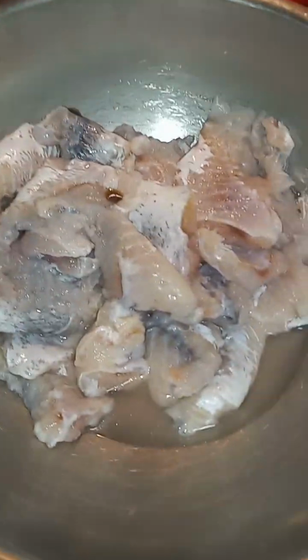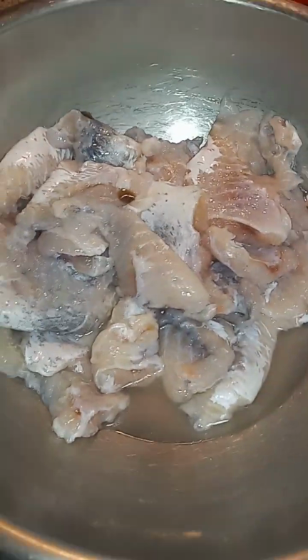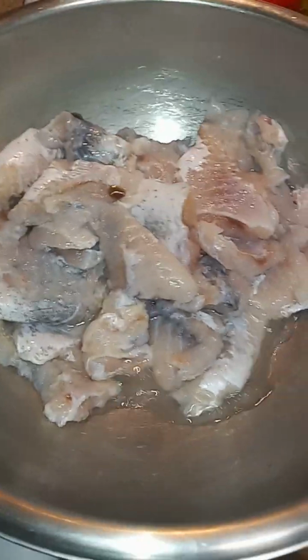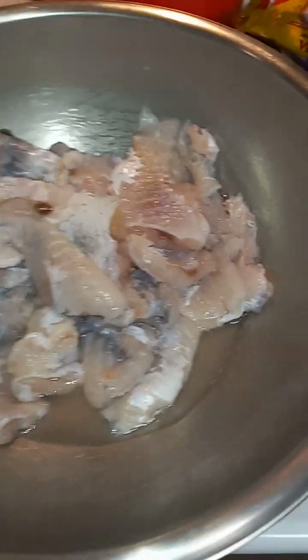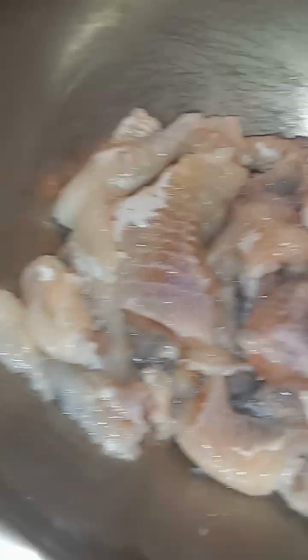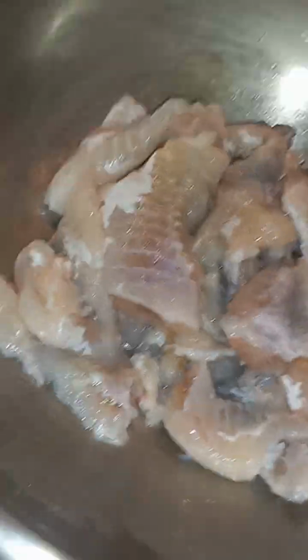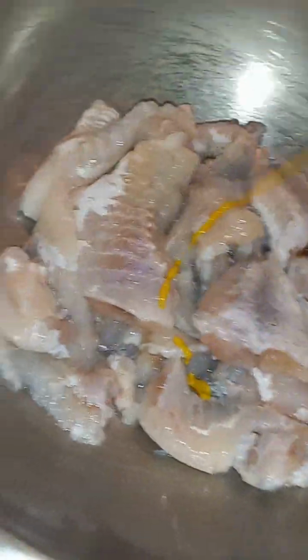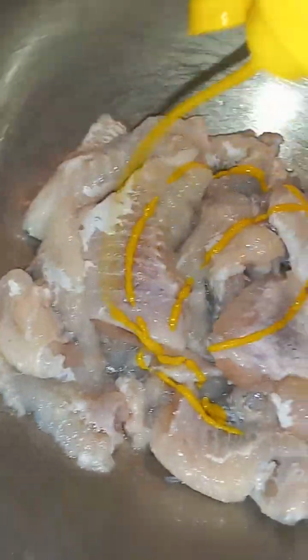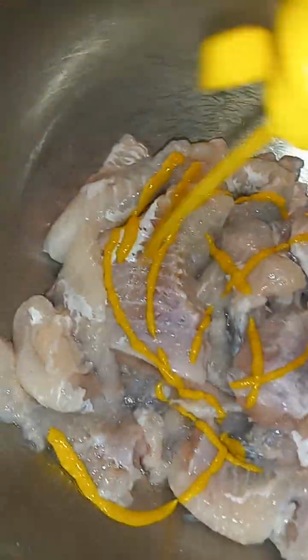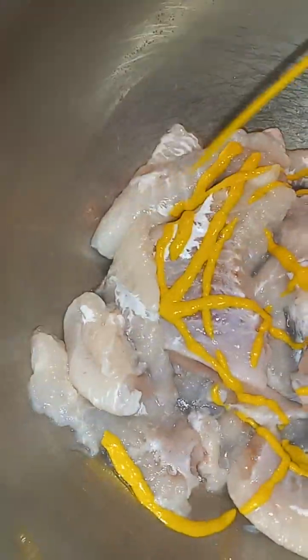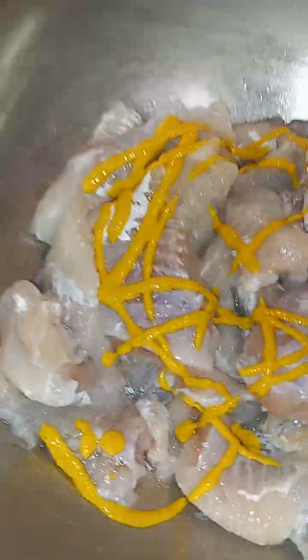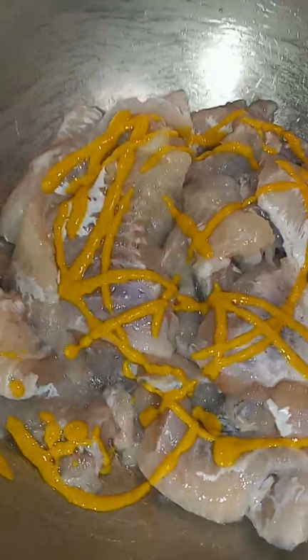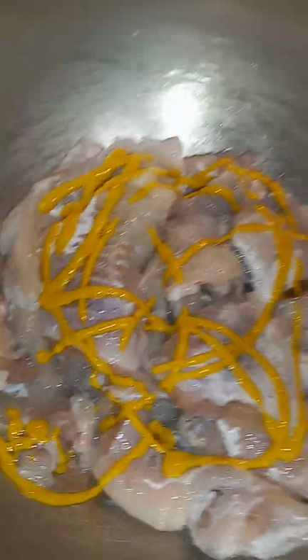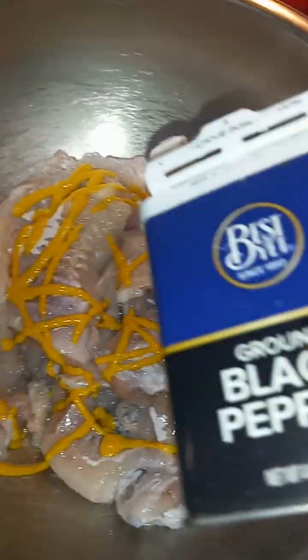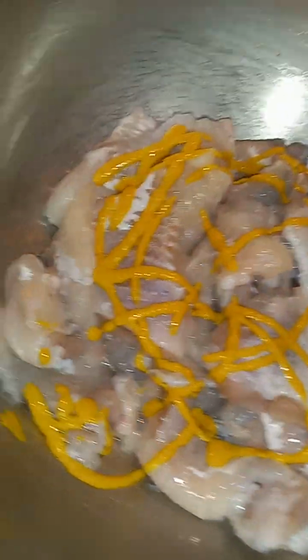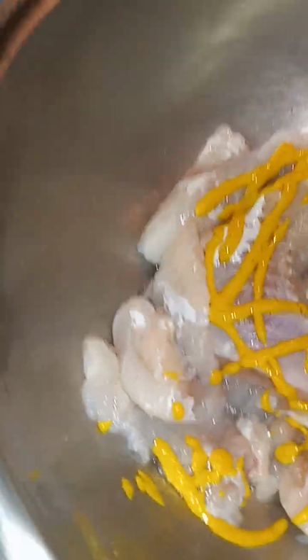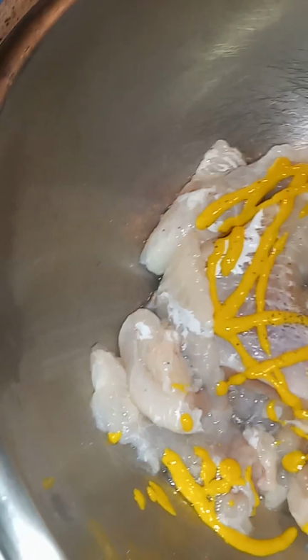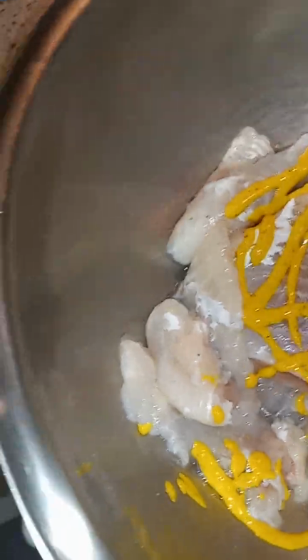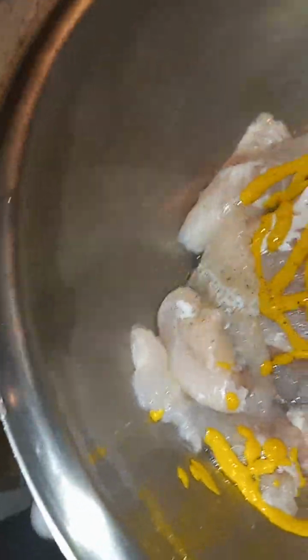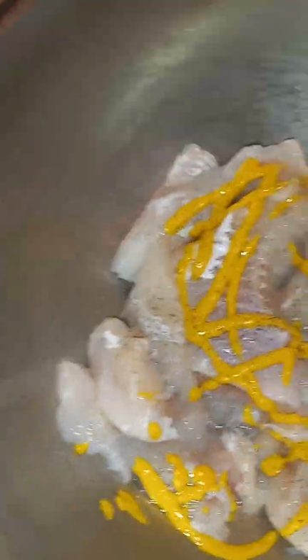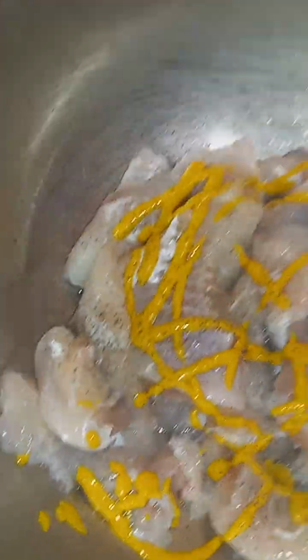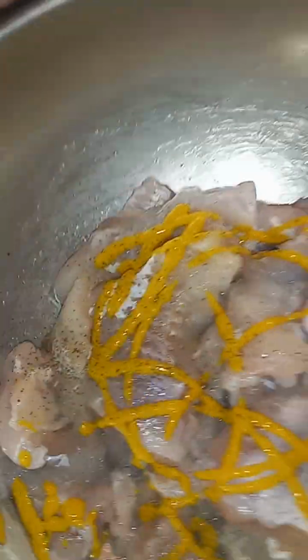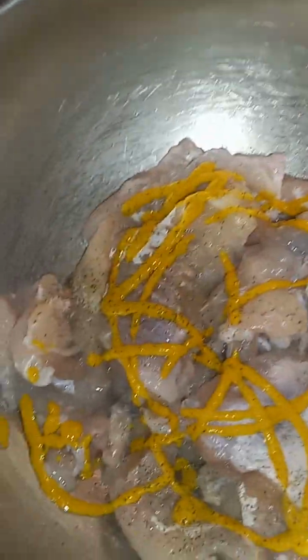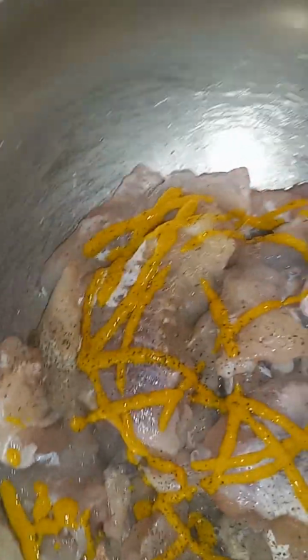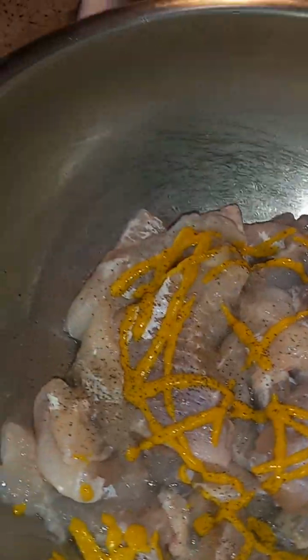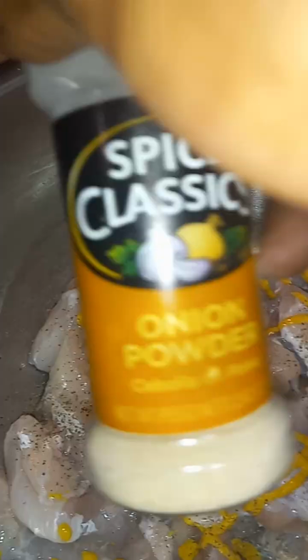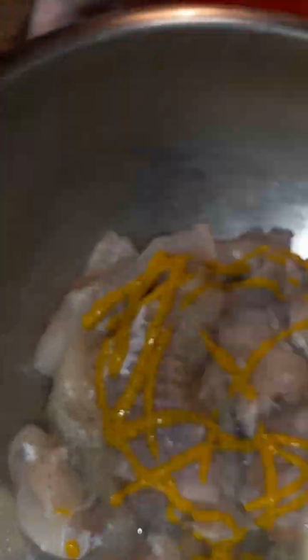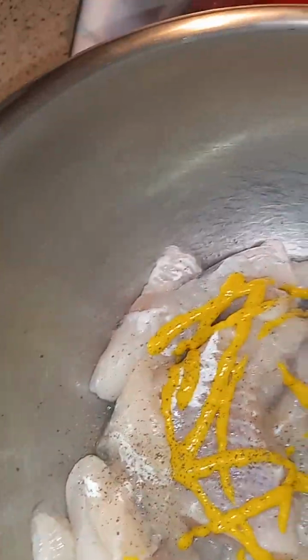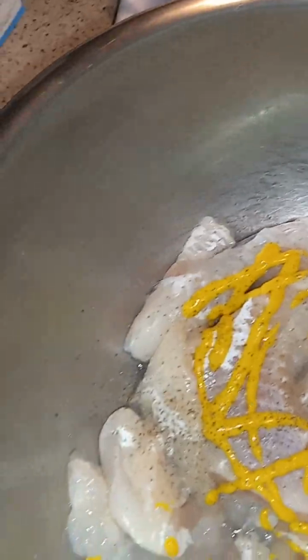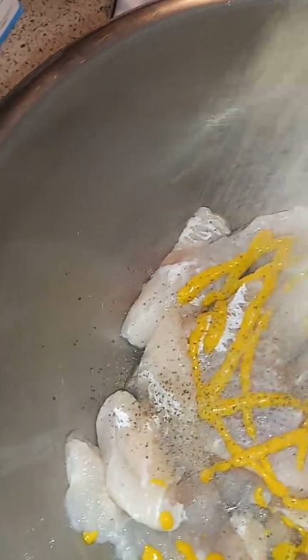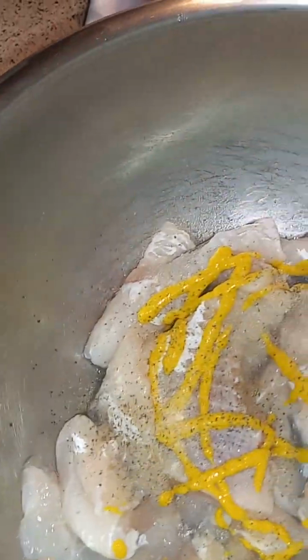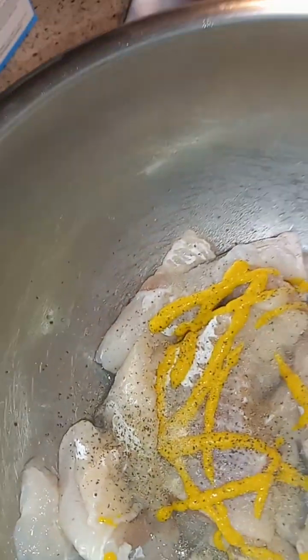Let me drink some of this water. Add the little mustard, y'all. I add a little black pepper. I add a little thing — one. Get a little onion powder.